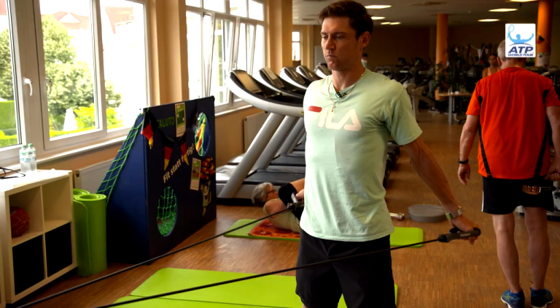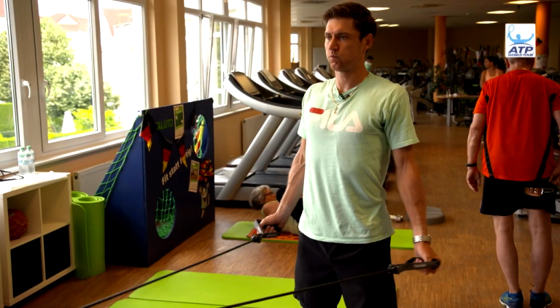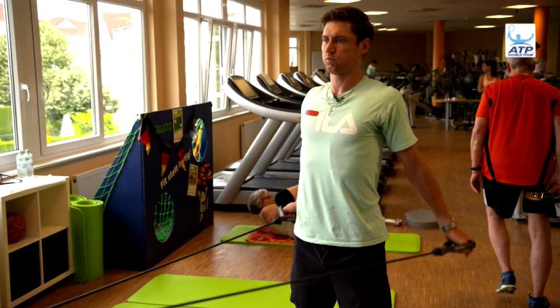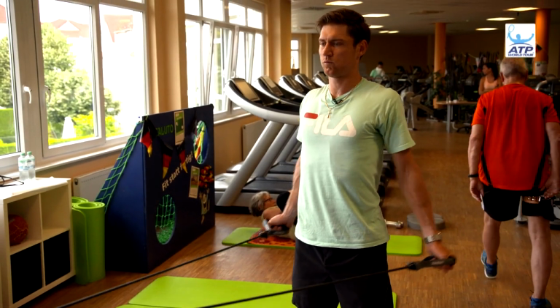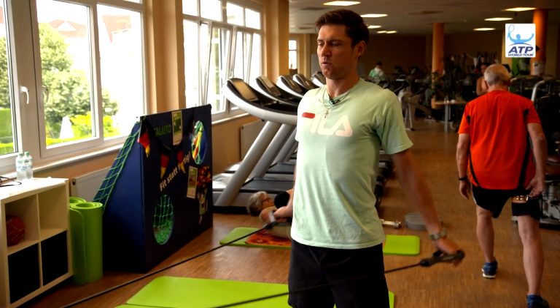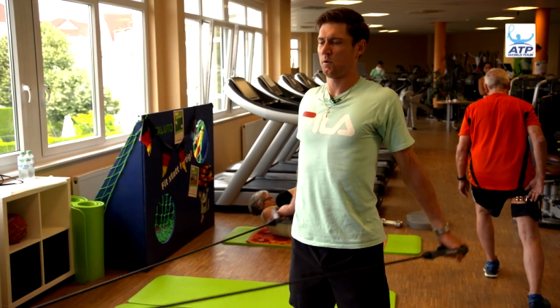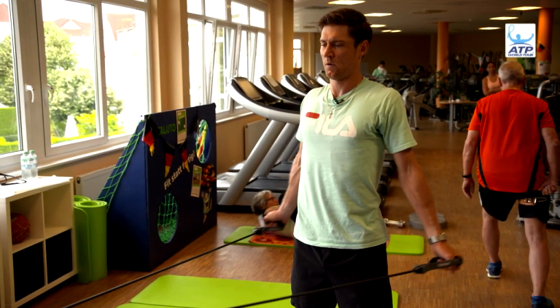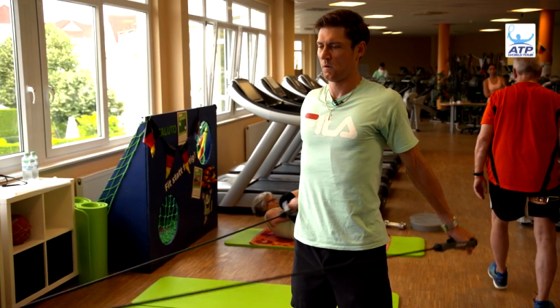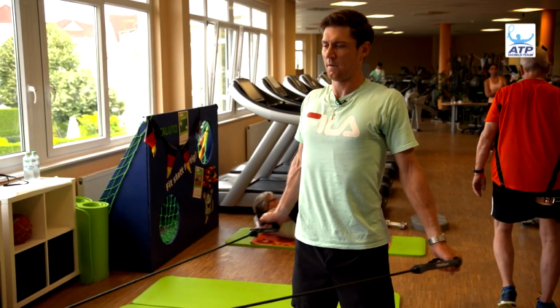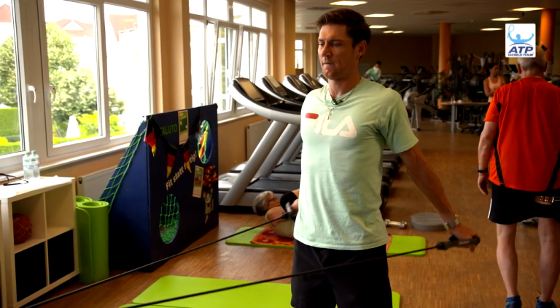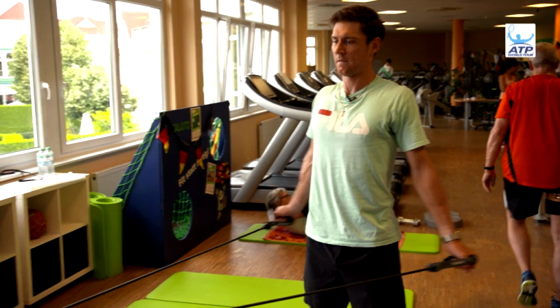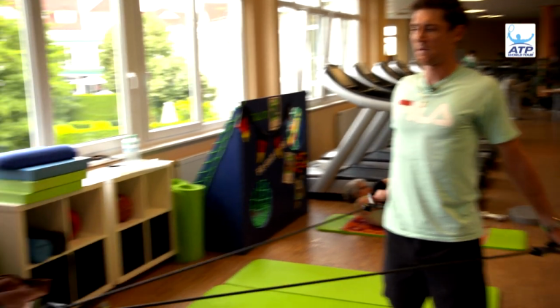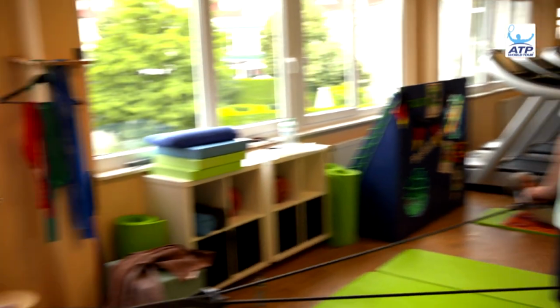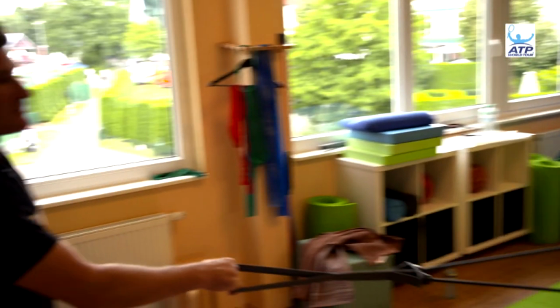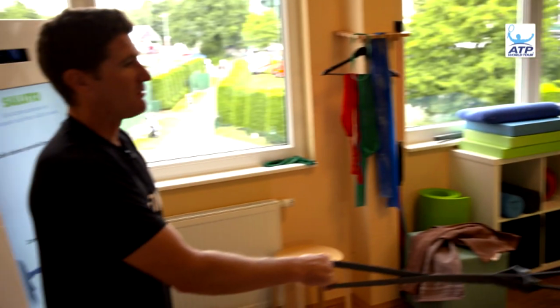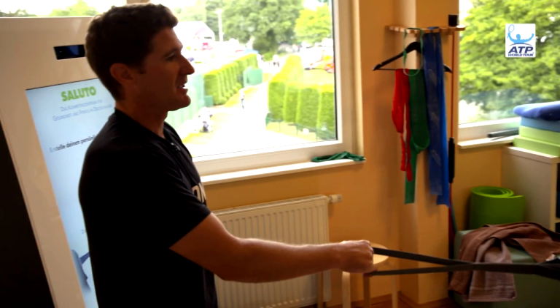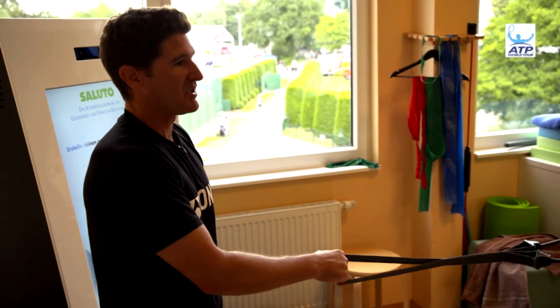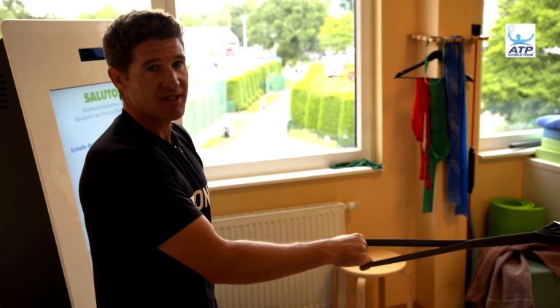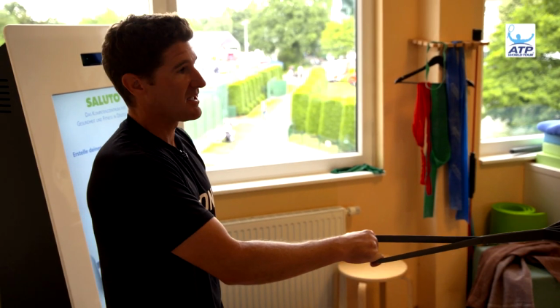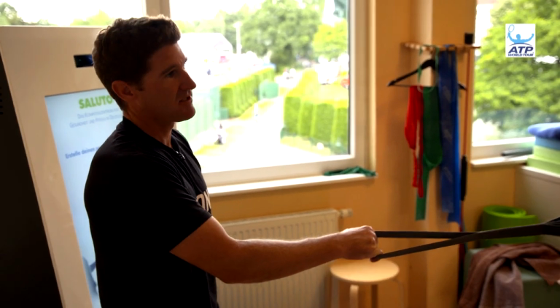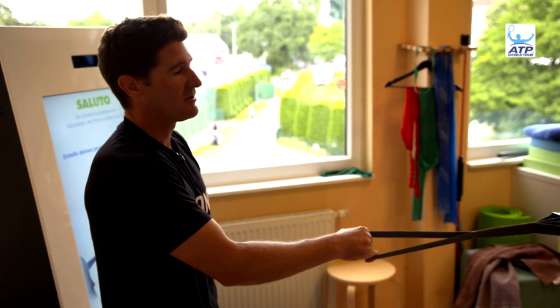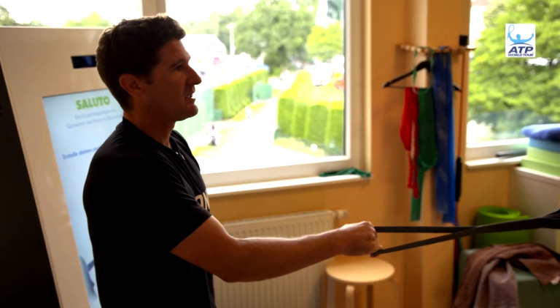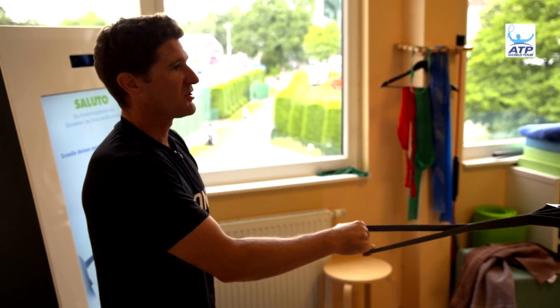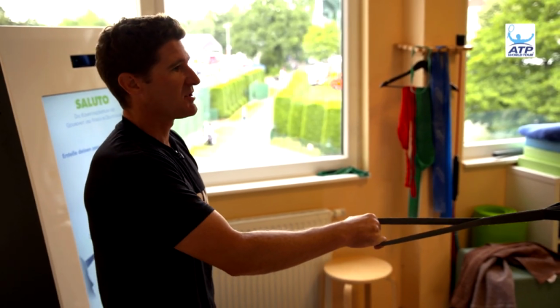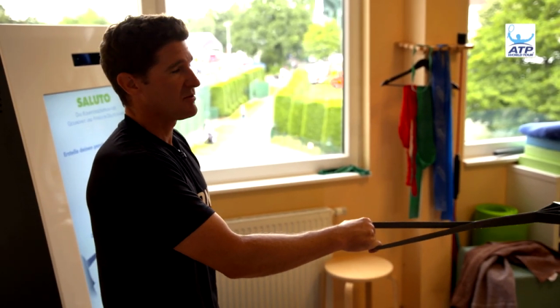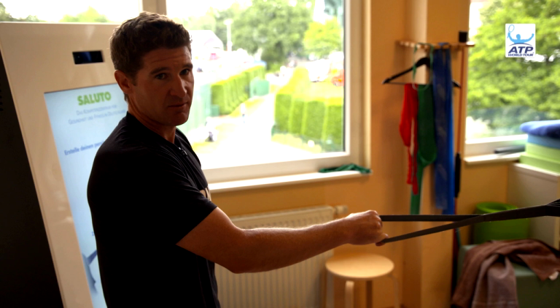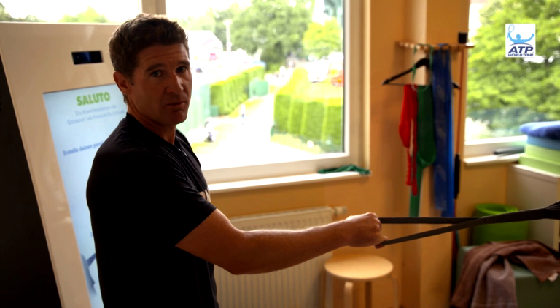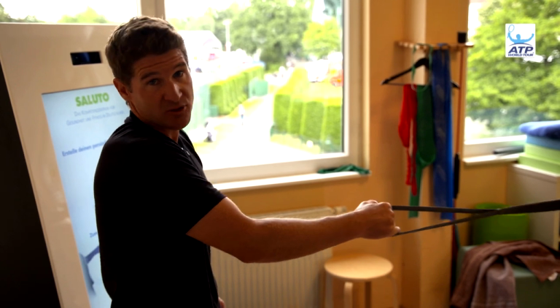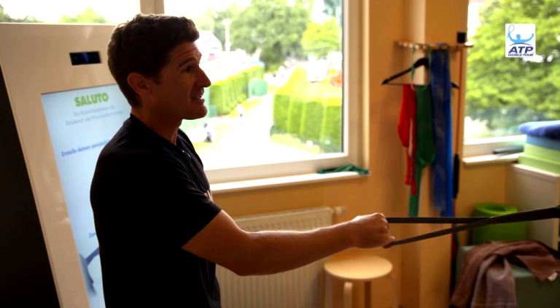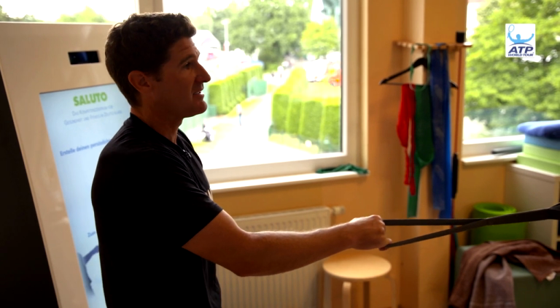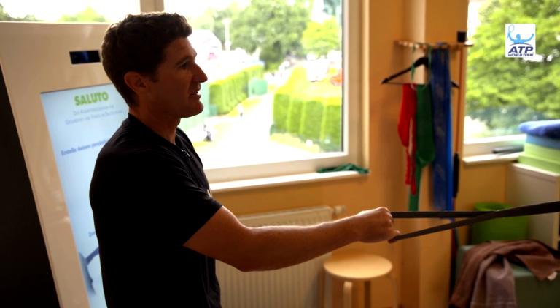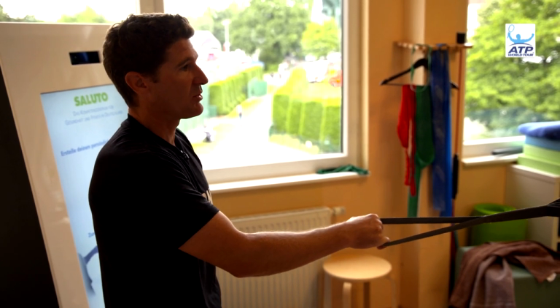It's also very important to keep the shoulders warm. Obviously on grass you want to serve well. You want to play pretty aggressive tennis, so getting the shoulders loose, getting them warm, making sure they're activated is very important.